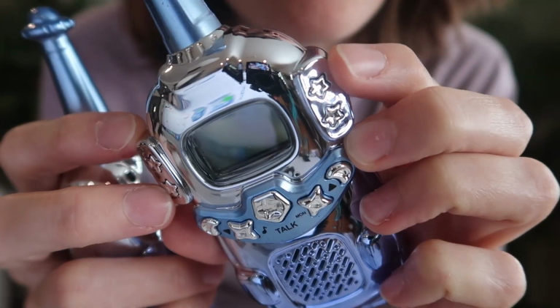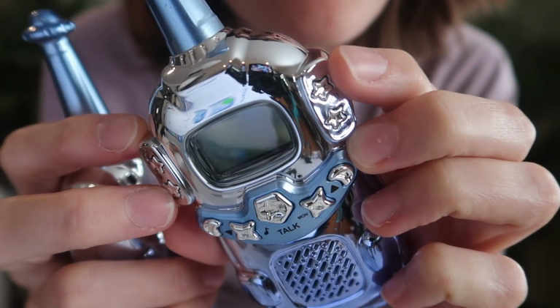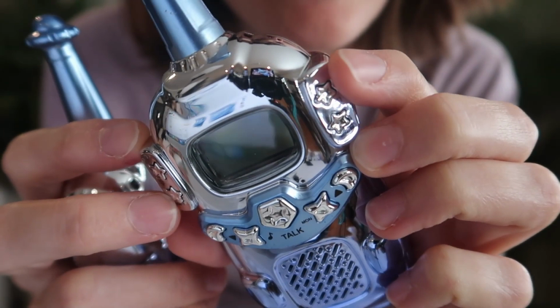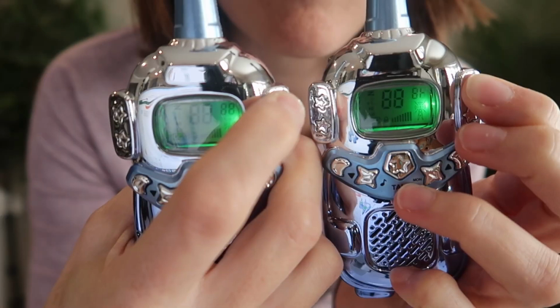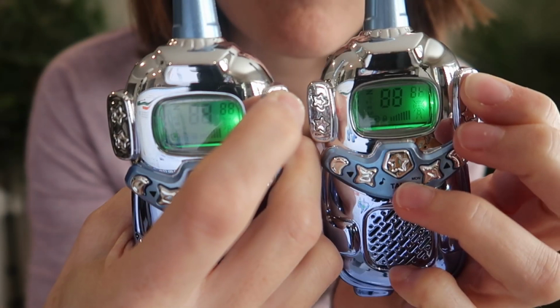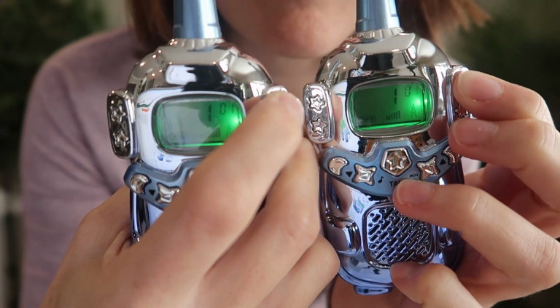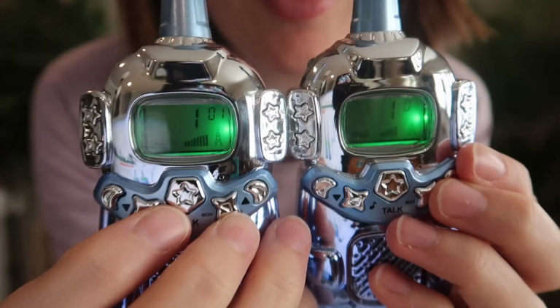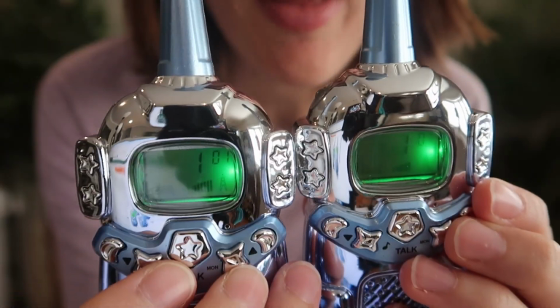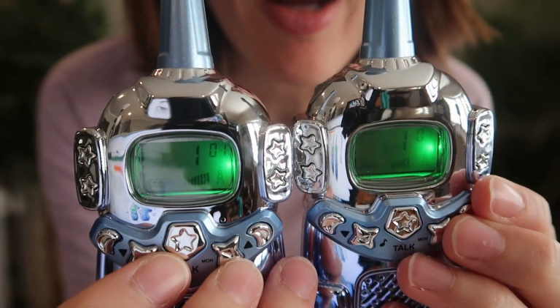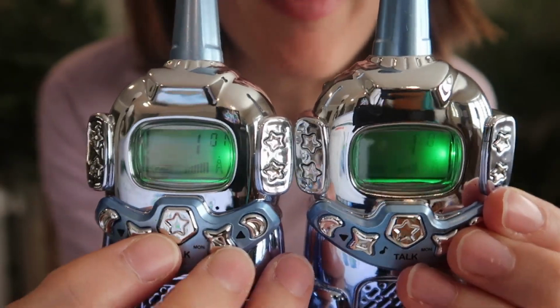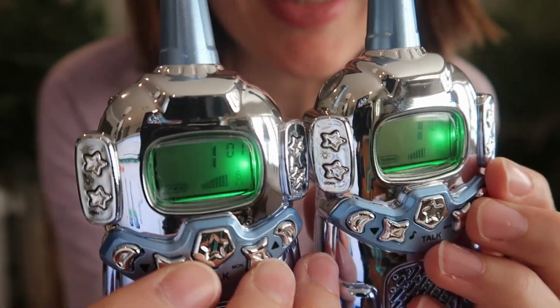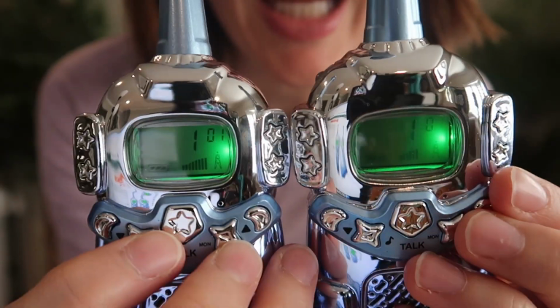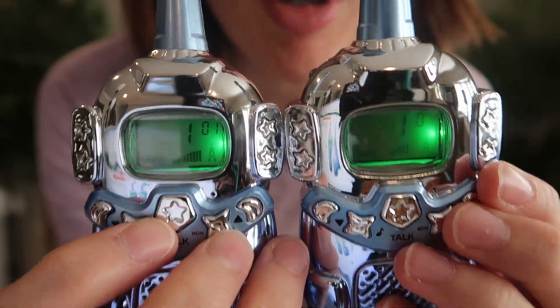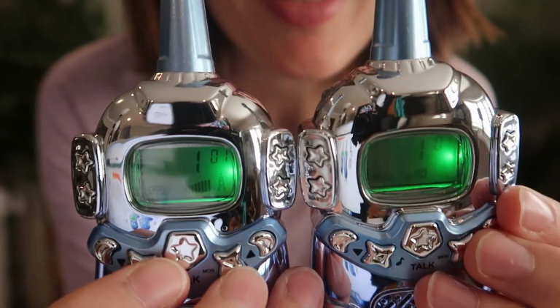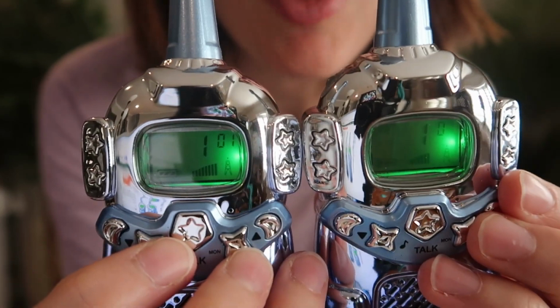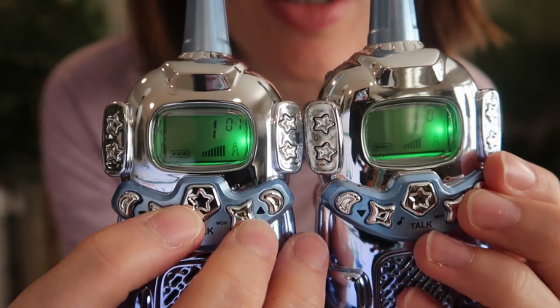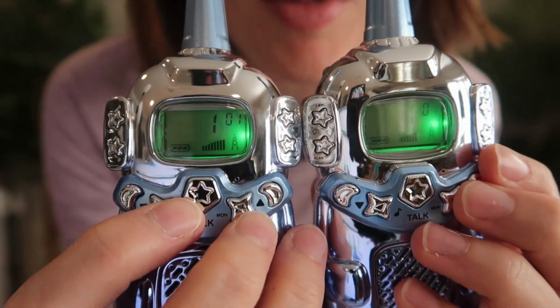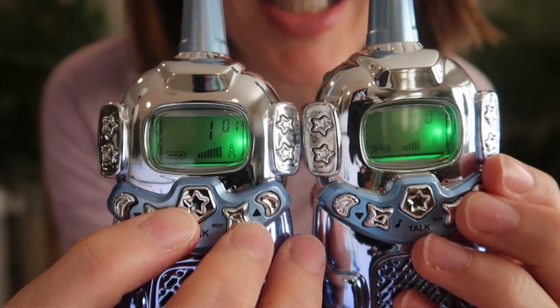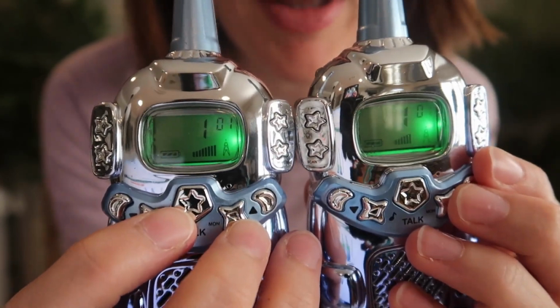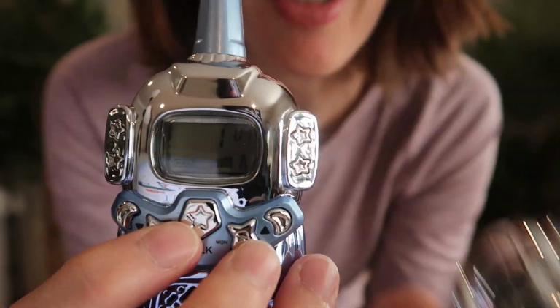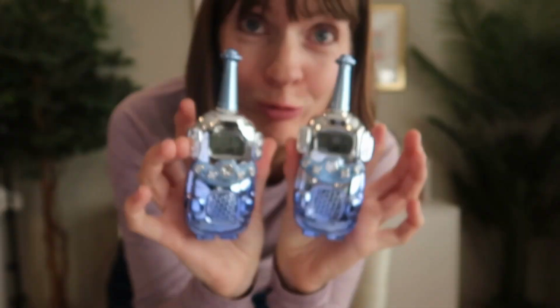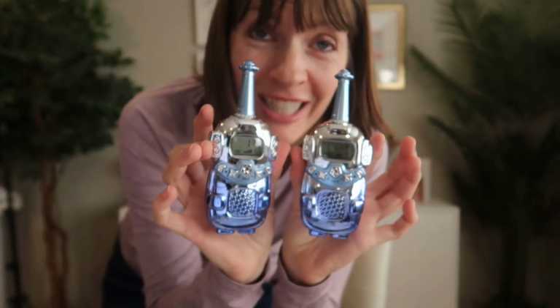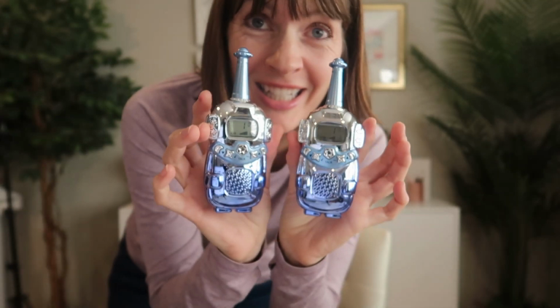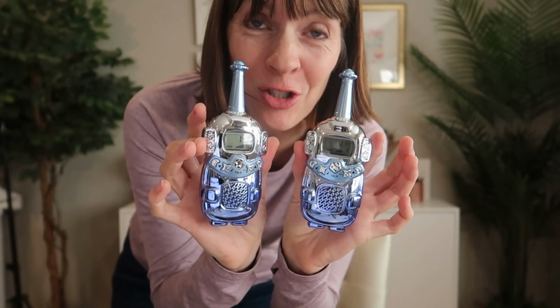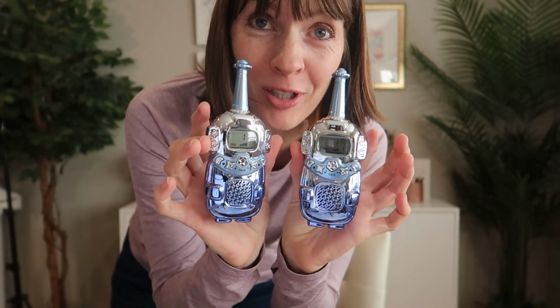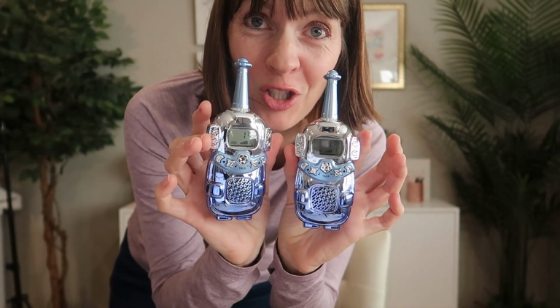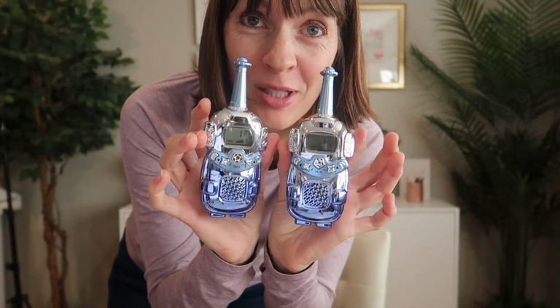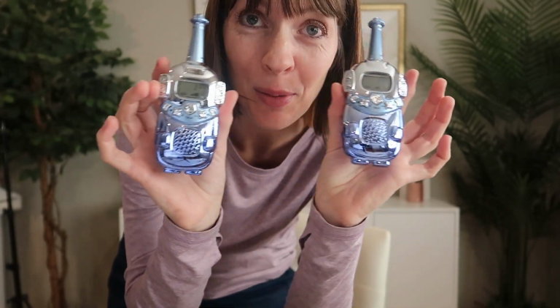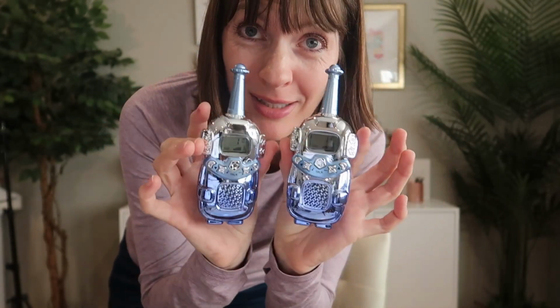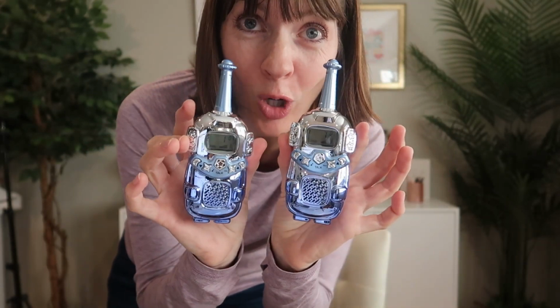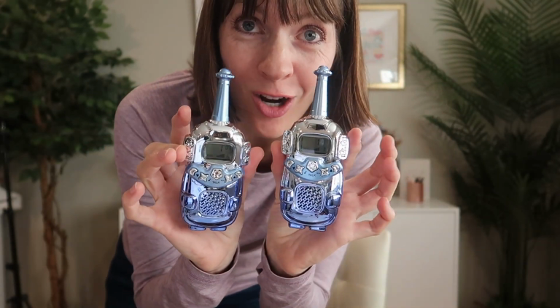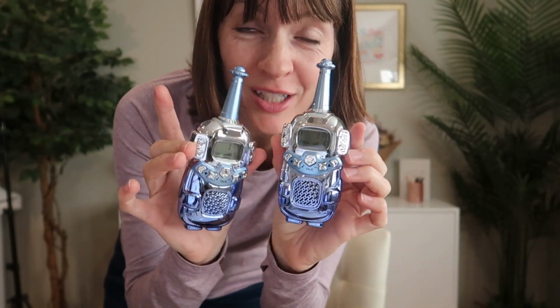Long press right here to turn them on. They automatically came on the same channel, so I'm just going to keep it there. Really easy and intuitive to use as basic walkie-talkies.